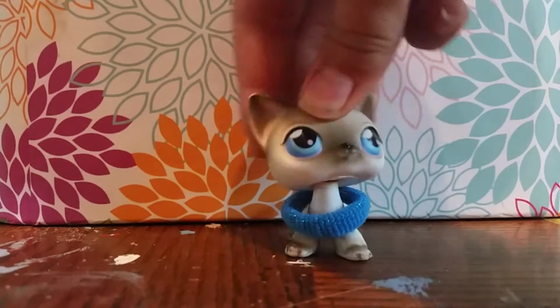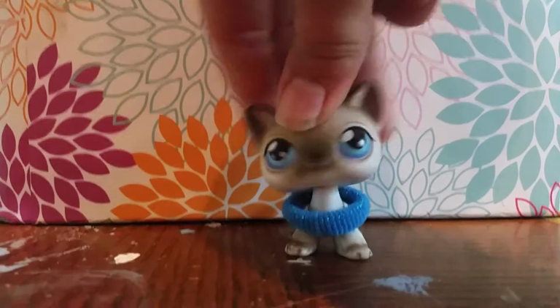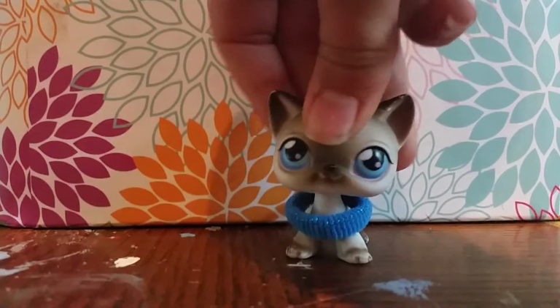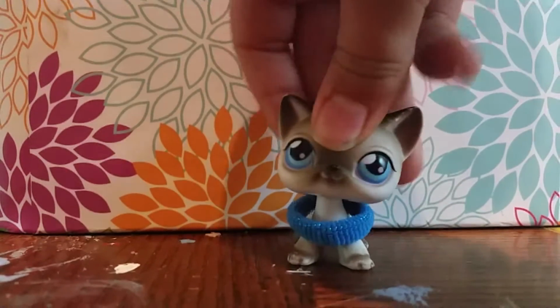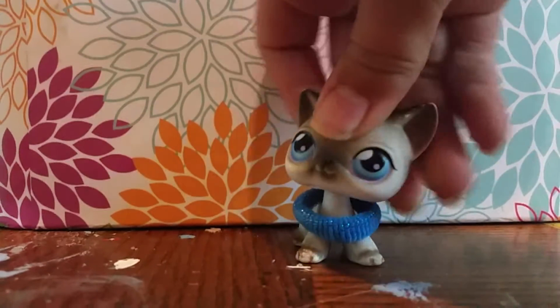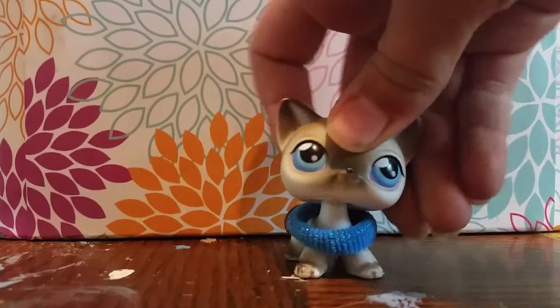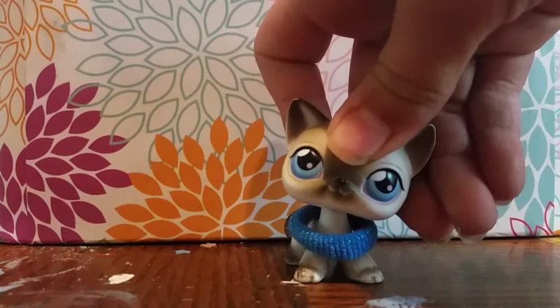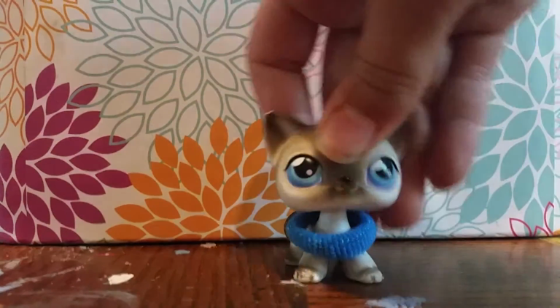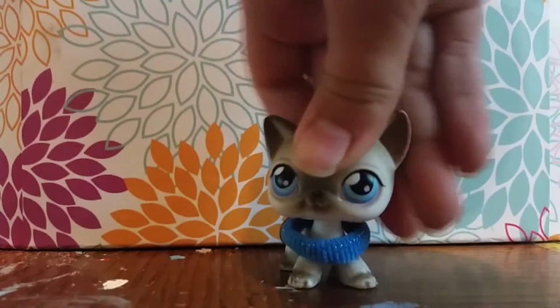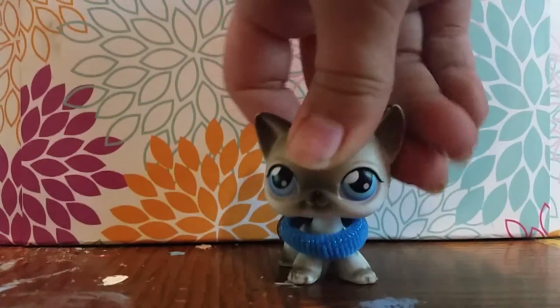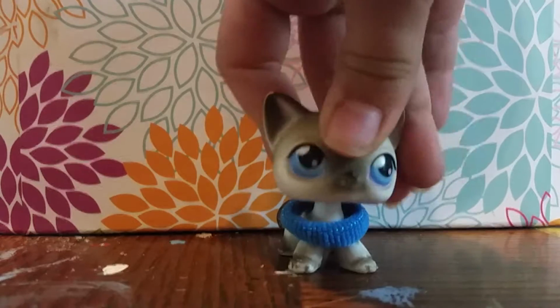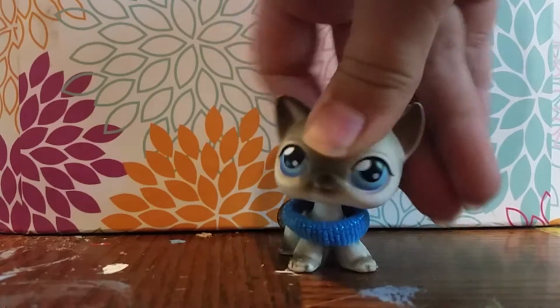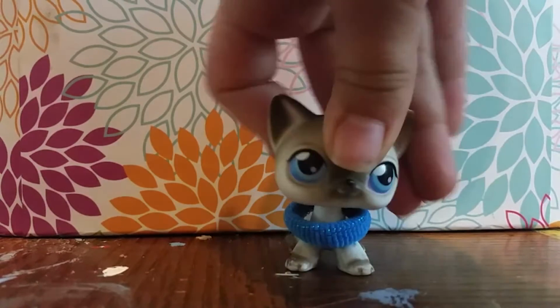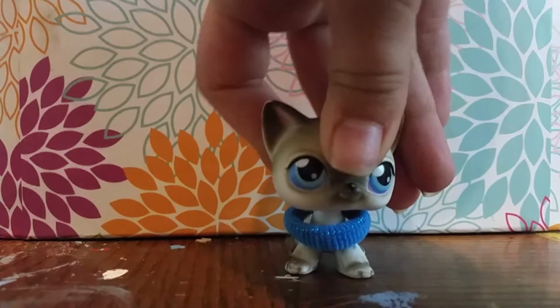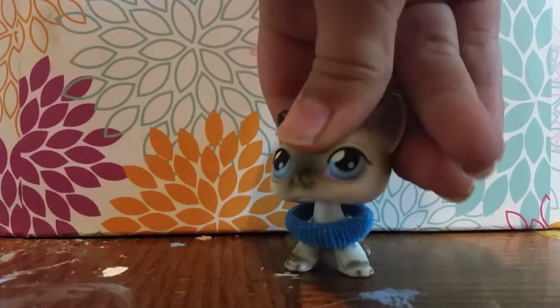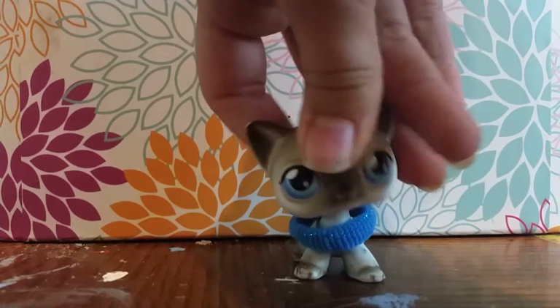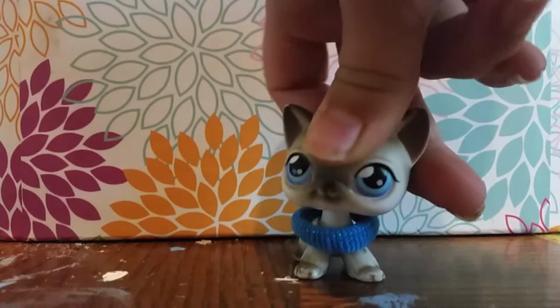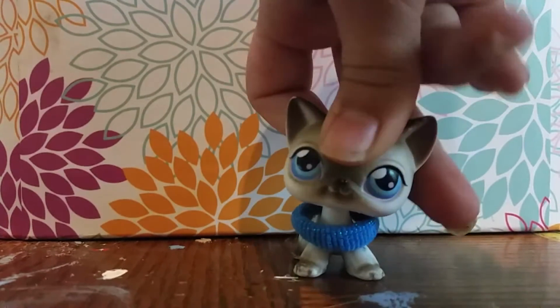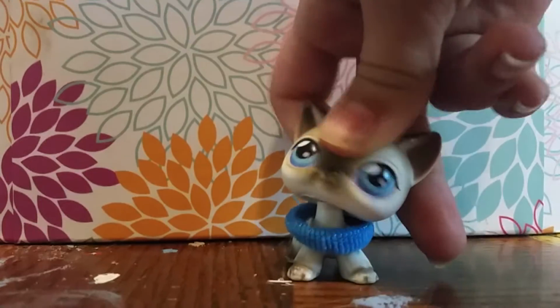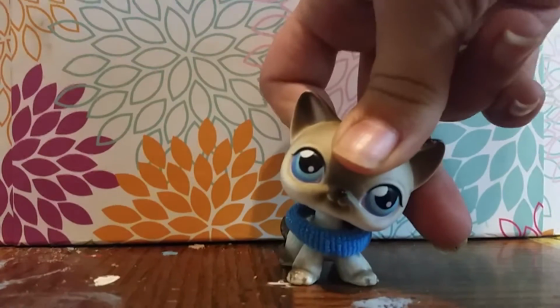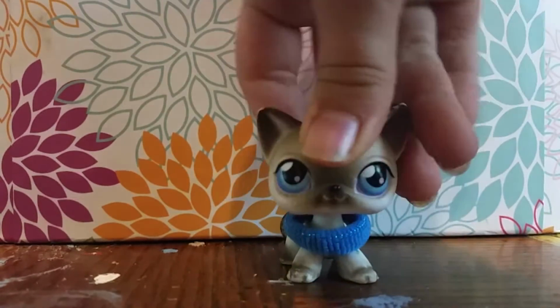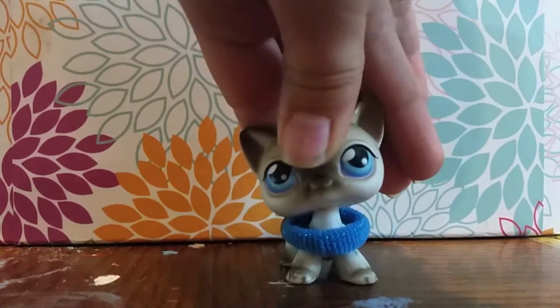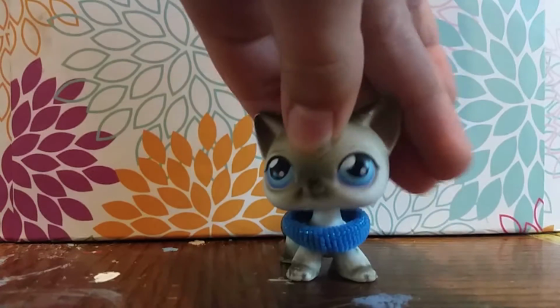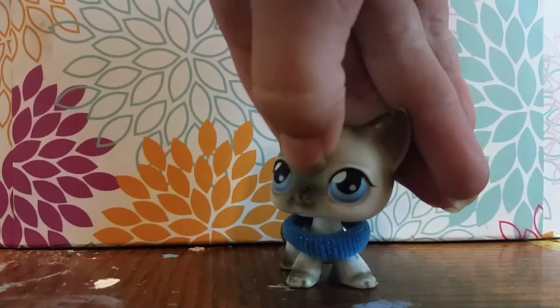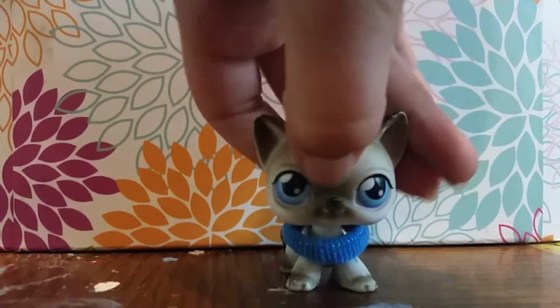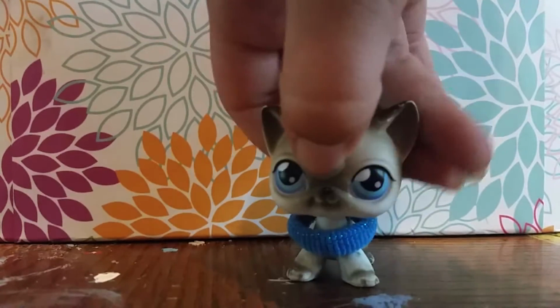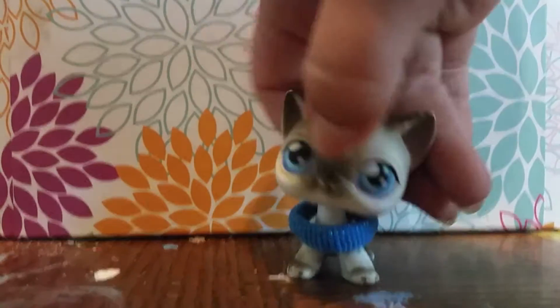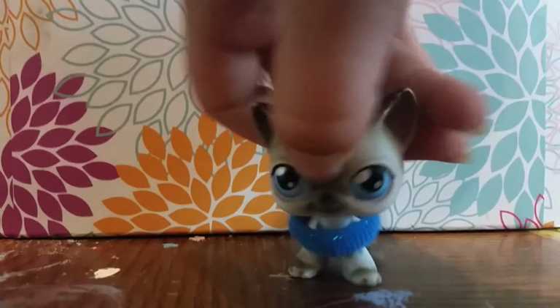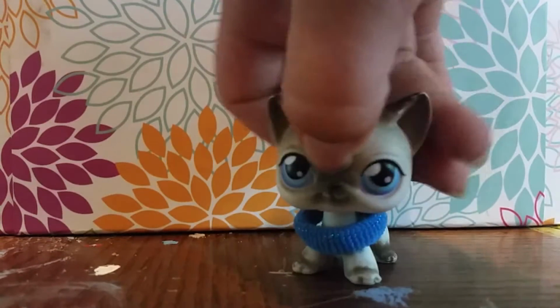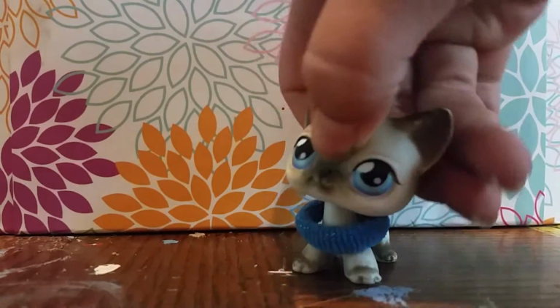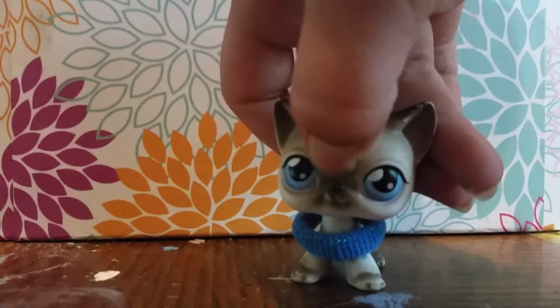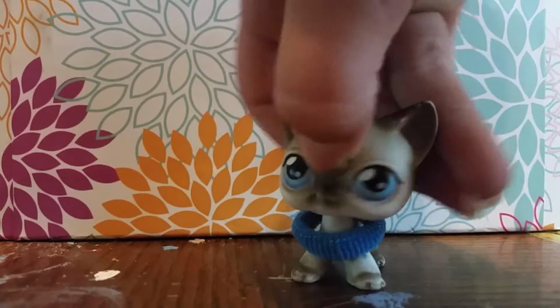Hey guys, it's LPSLovelyLily here, and today I'll be doing a review. In no way is this meant to brag — I bought this stuff with my own money. One of which I got from Walmart, and the other two I got from a yard sale.